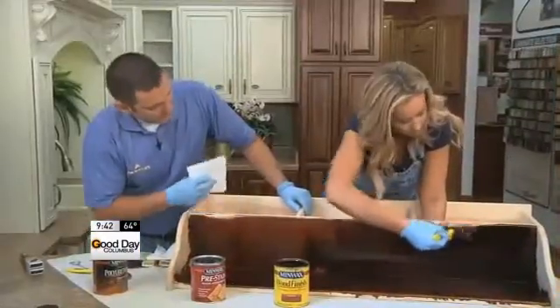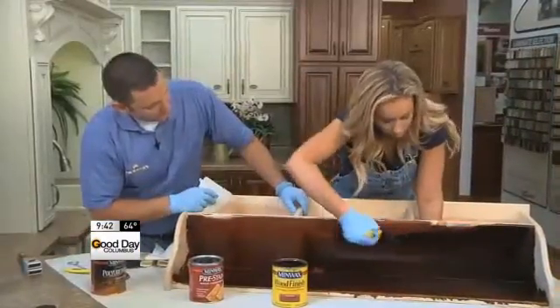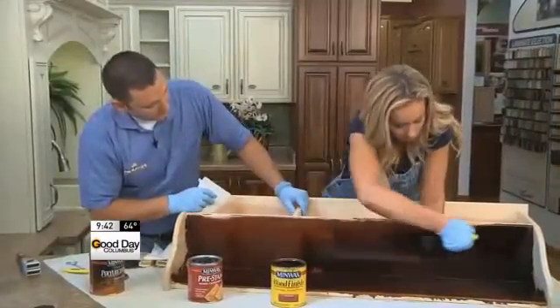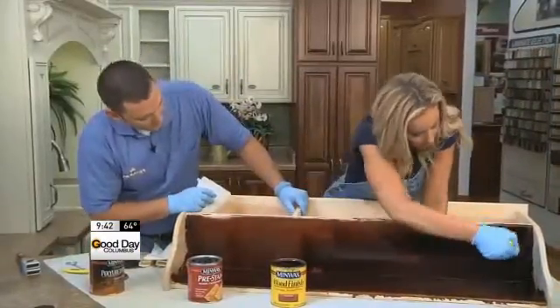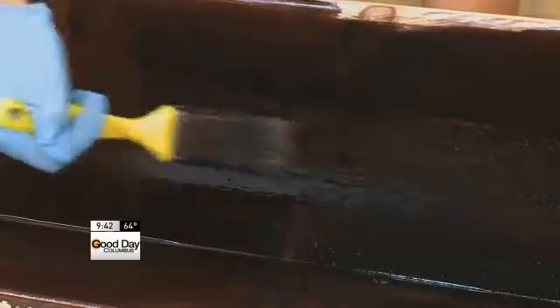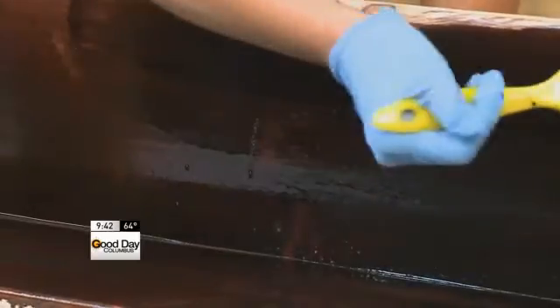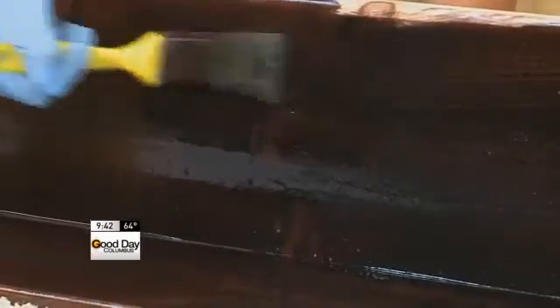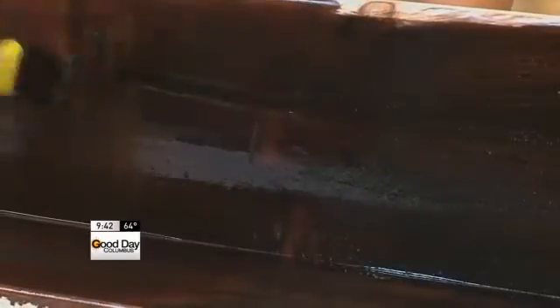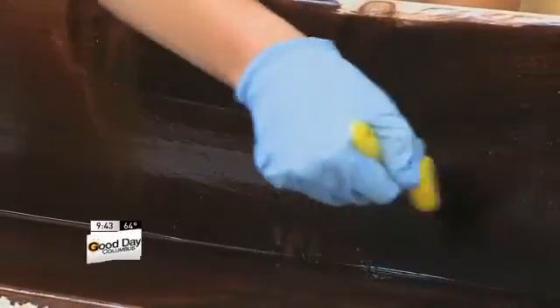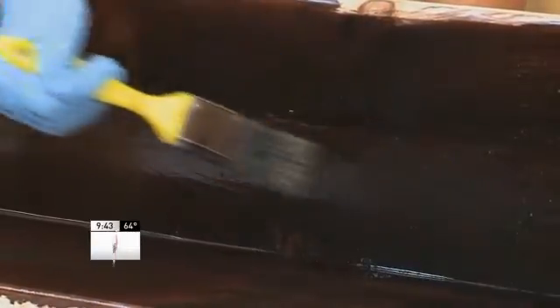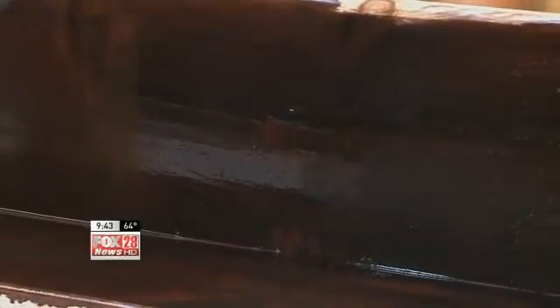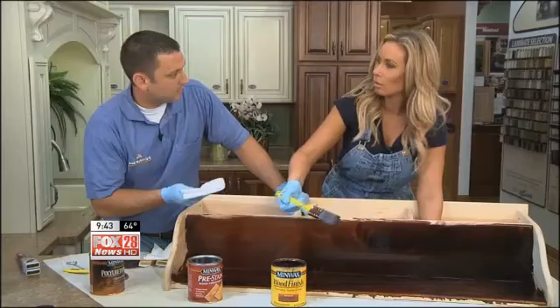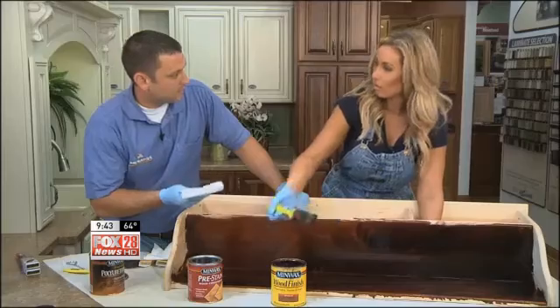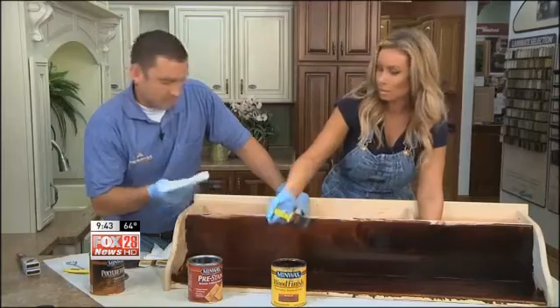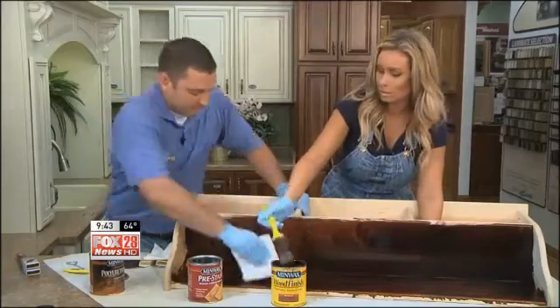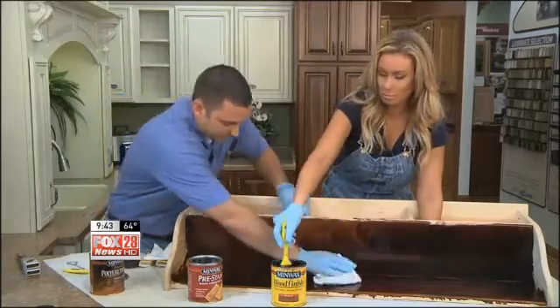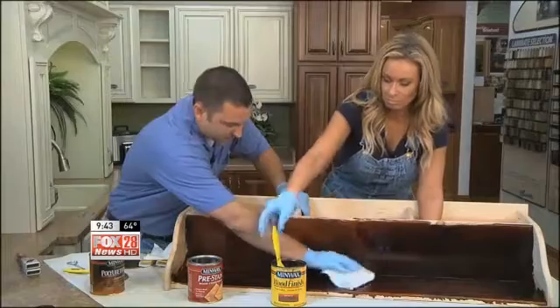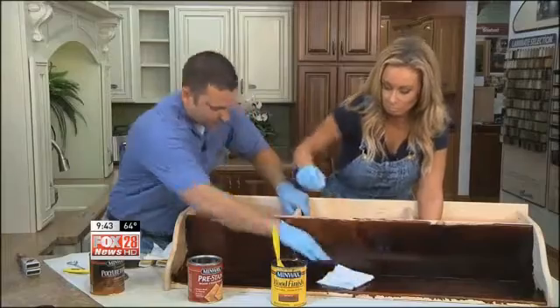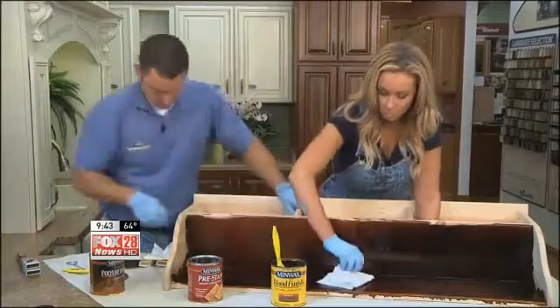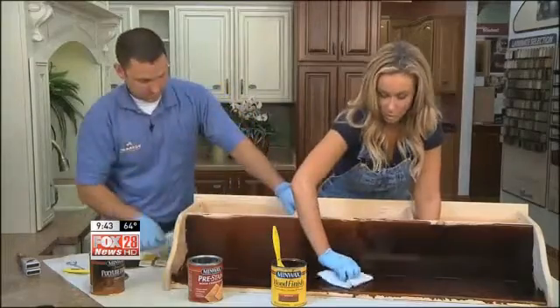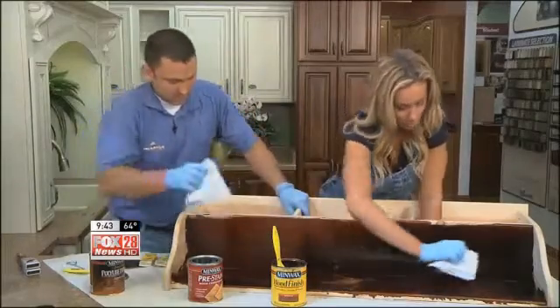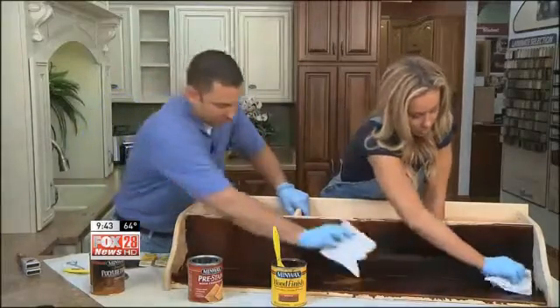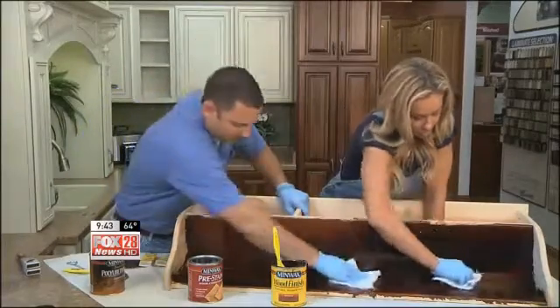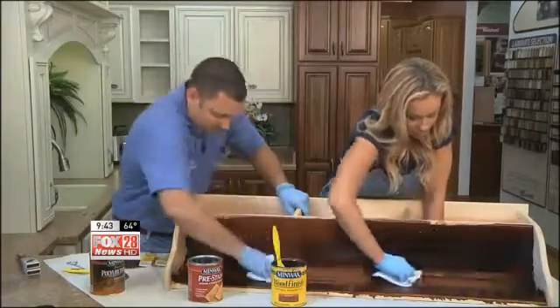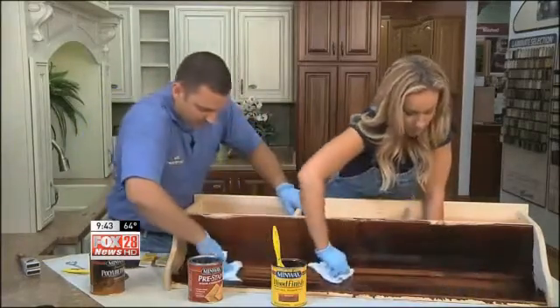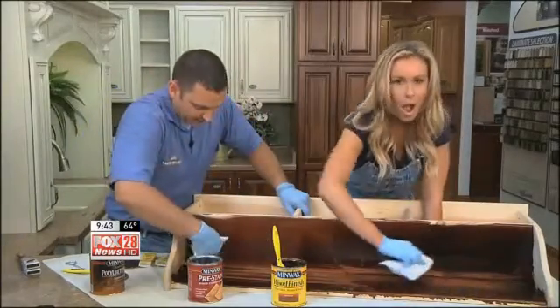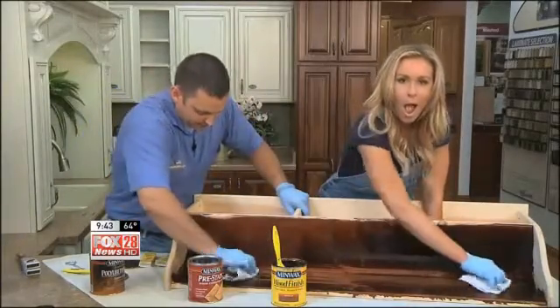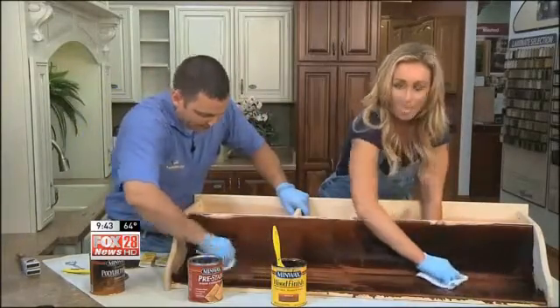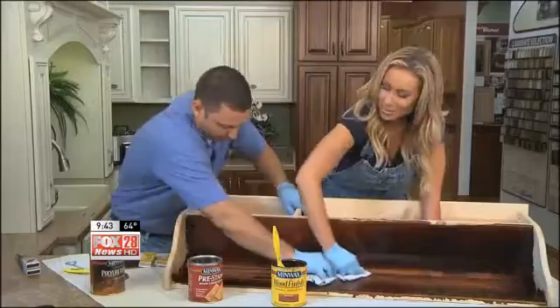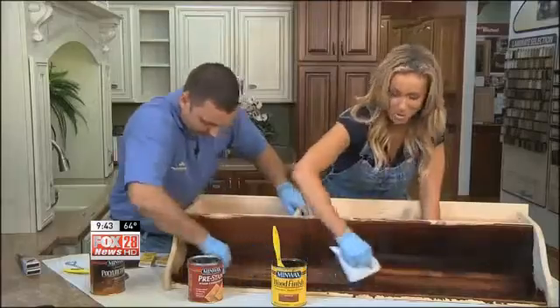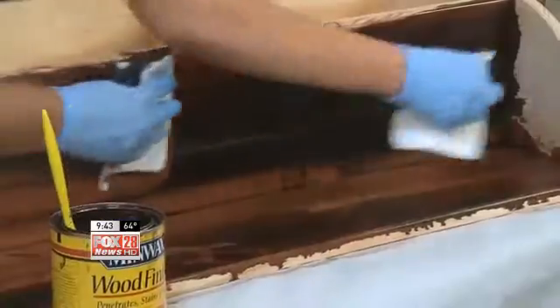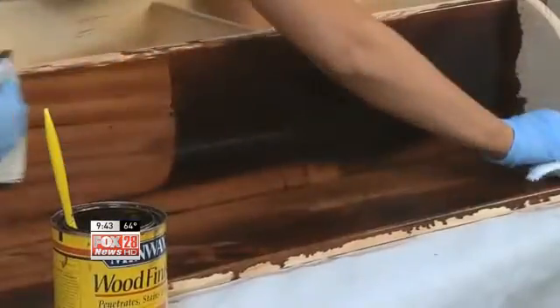One side is starting to look a little bit runny. What do you do about that? Just take a rag and wipe it off — it's as simple as that. Just wipe with the wood grain again. That's really cool — you're gonna pull any excess stain off there.